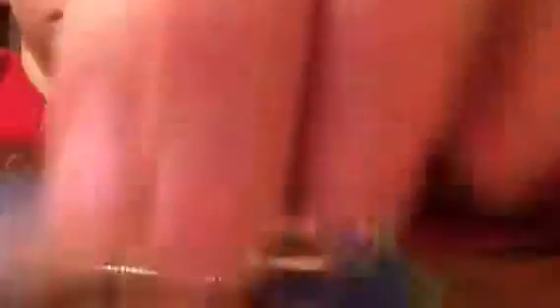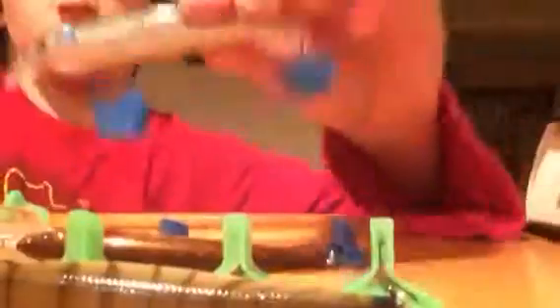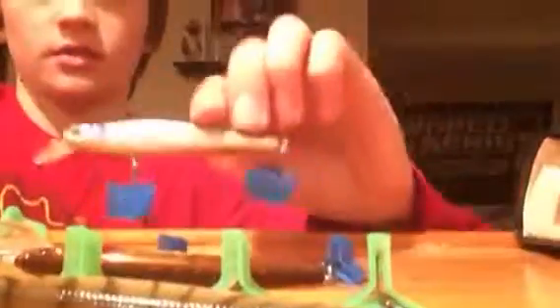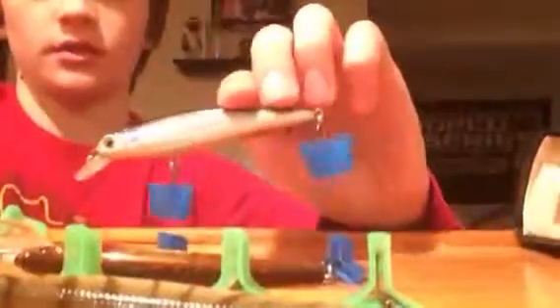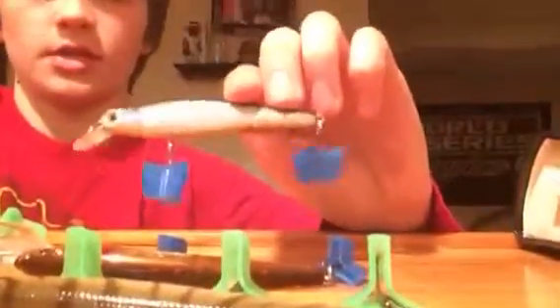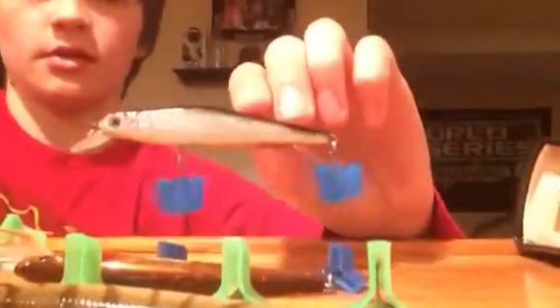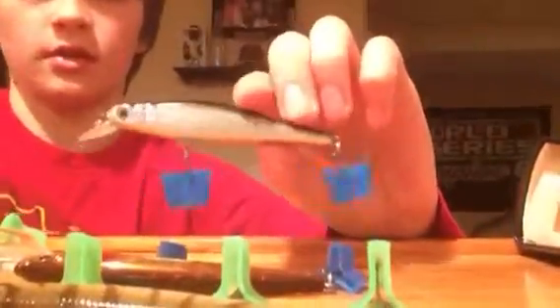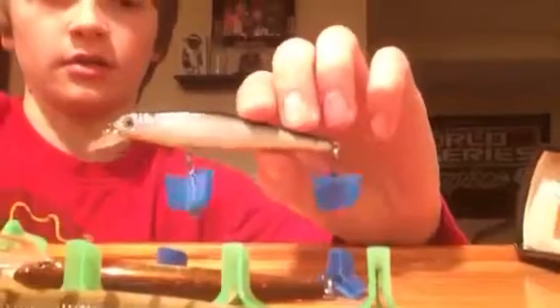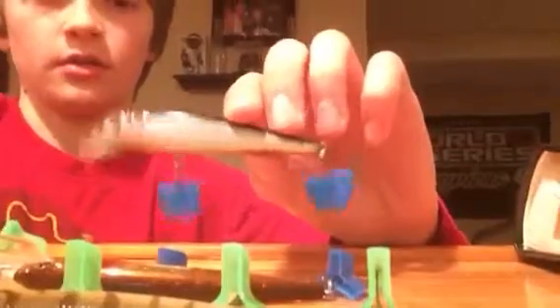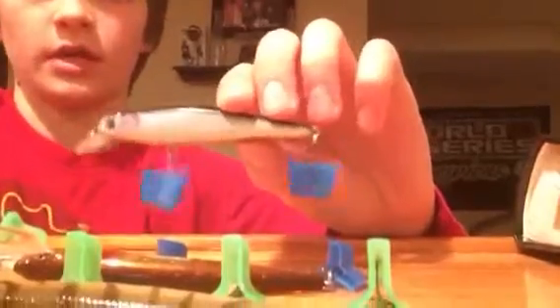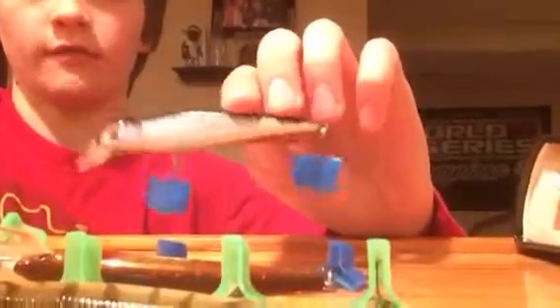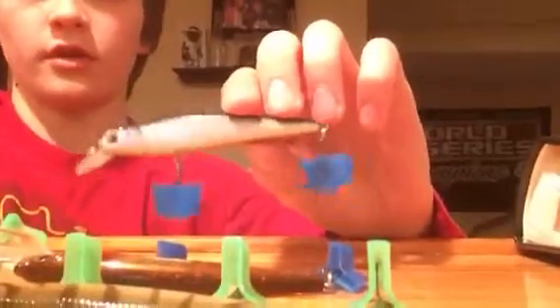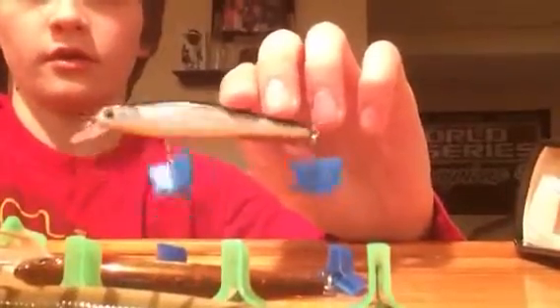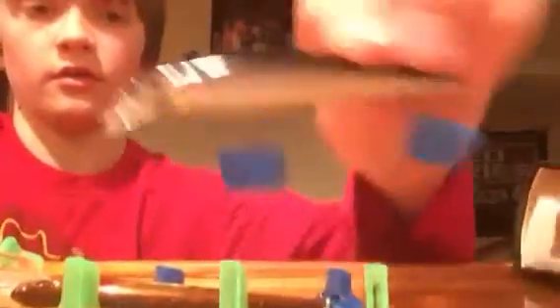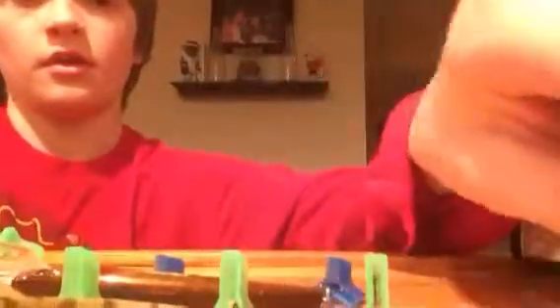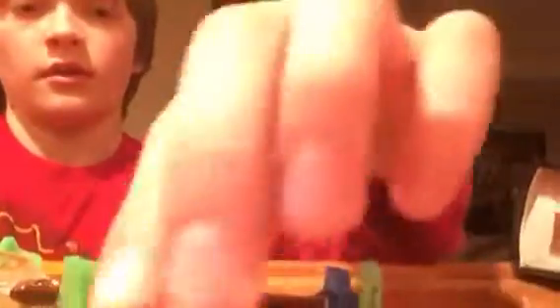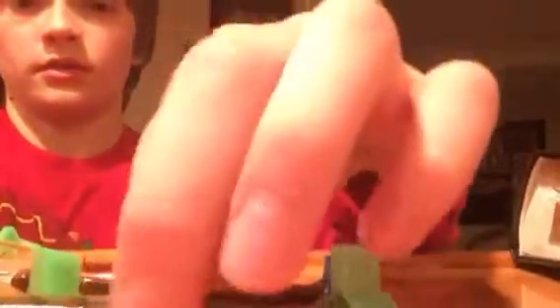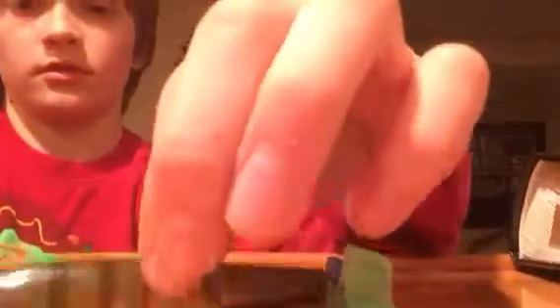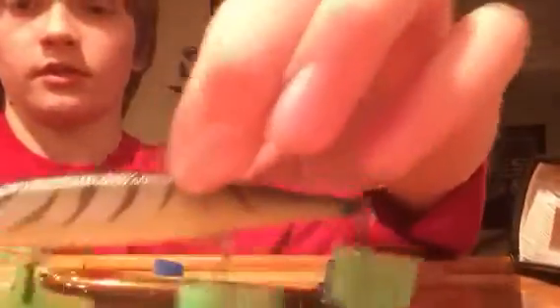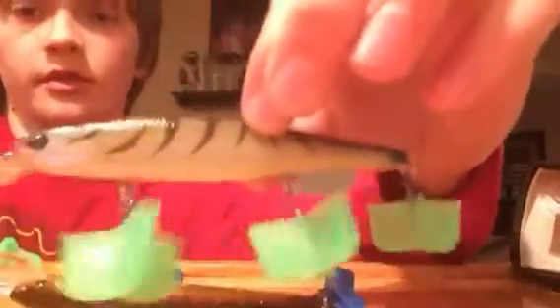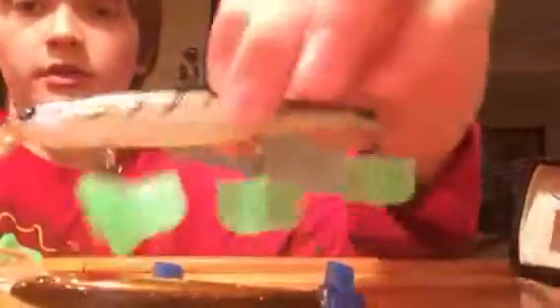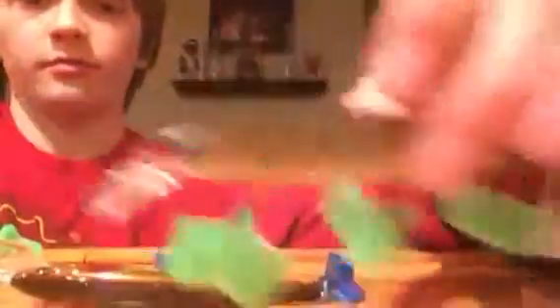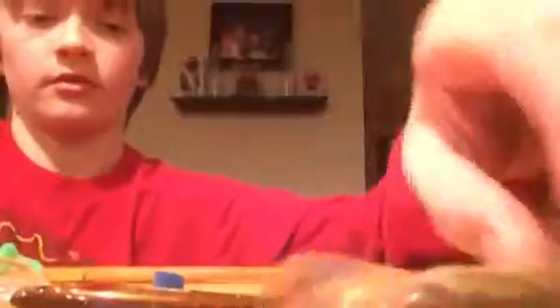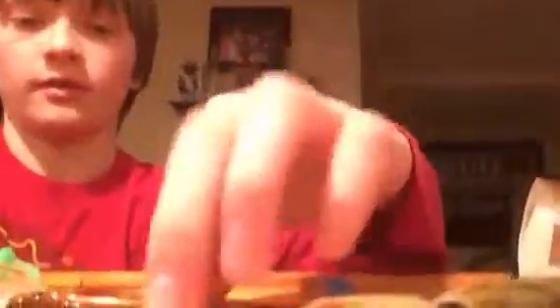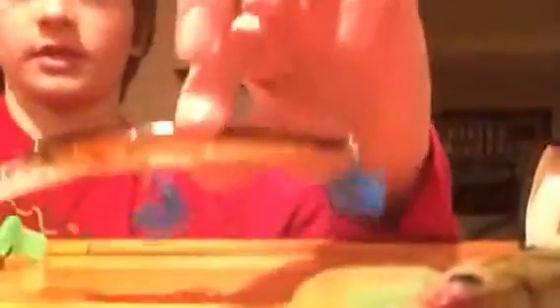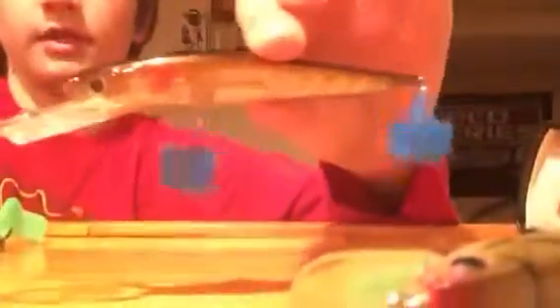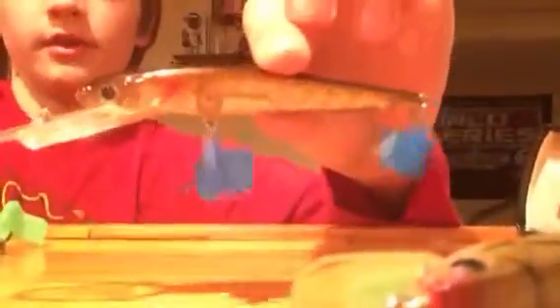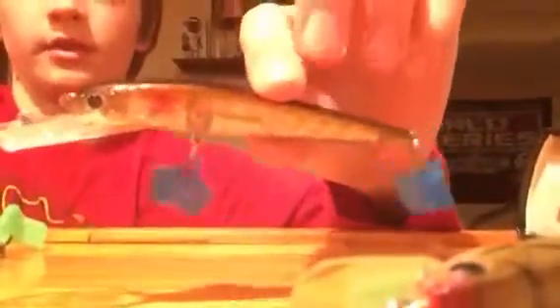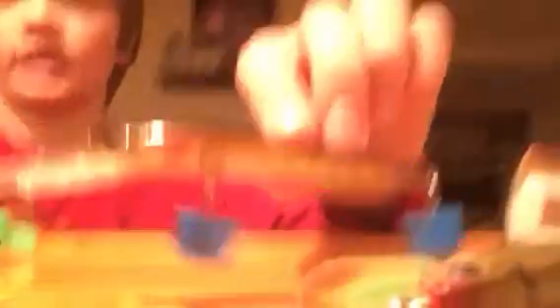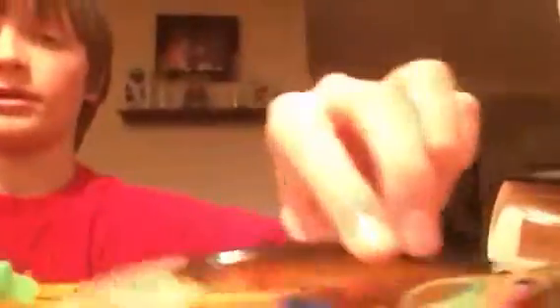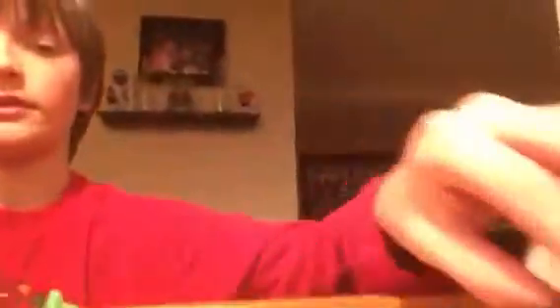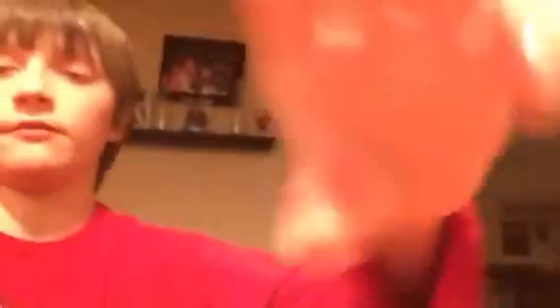This is a Lucky Craft Pointer. This is also a Lucky Craft Pointer in Shrimp Brown. And this is a deep diving crankbait — dives about 17 feet.